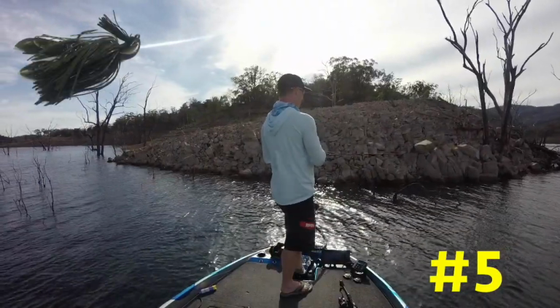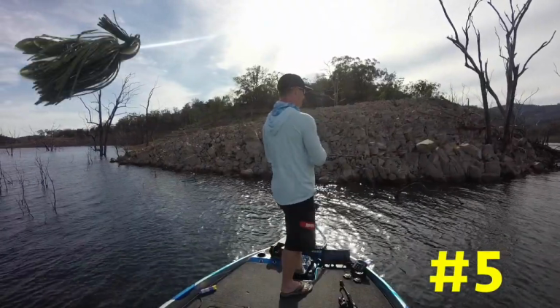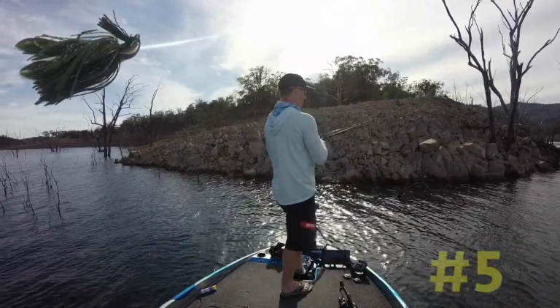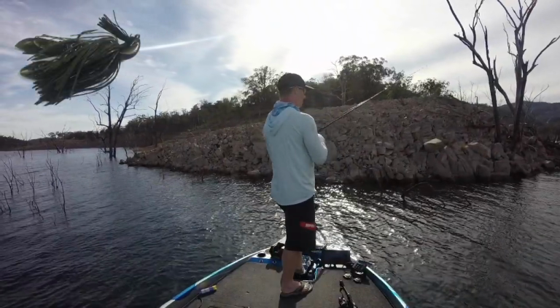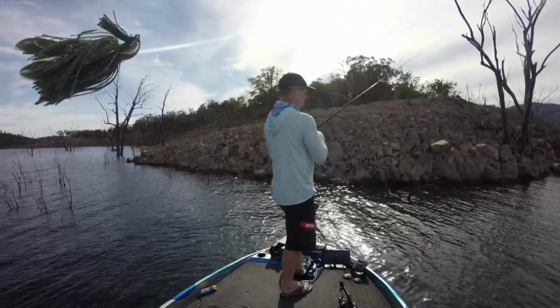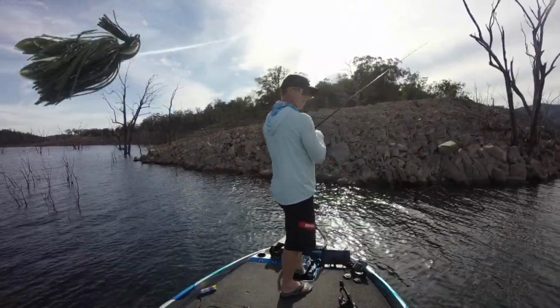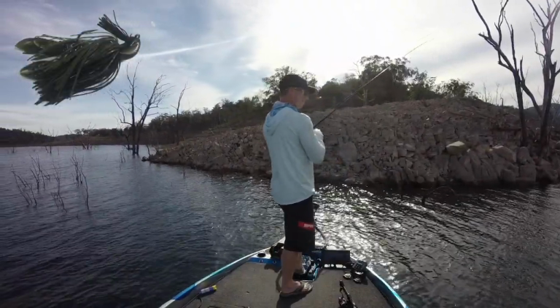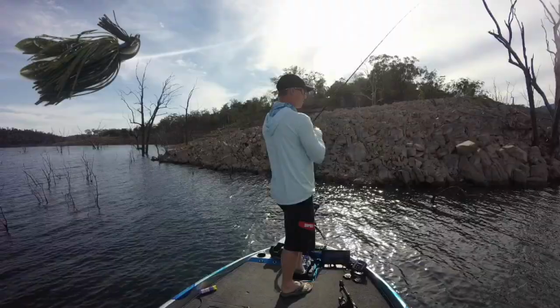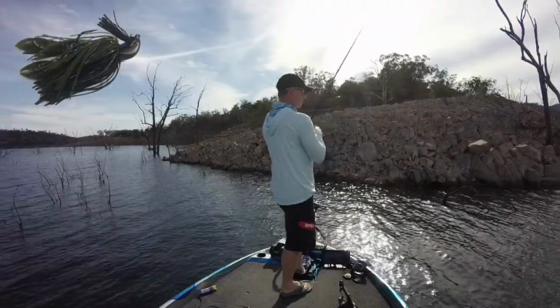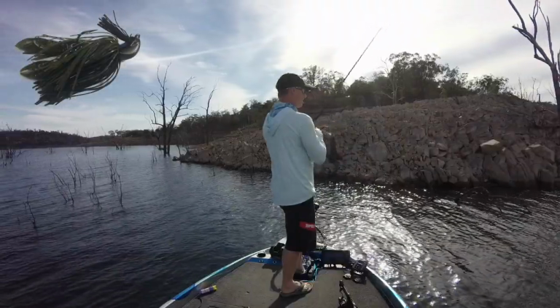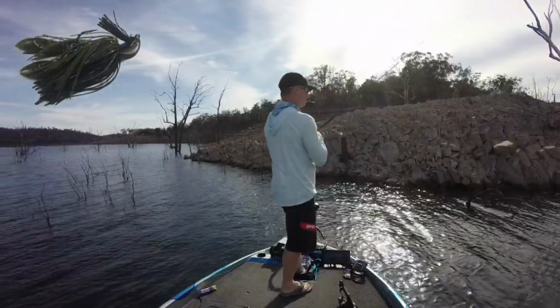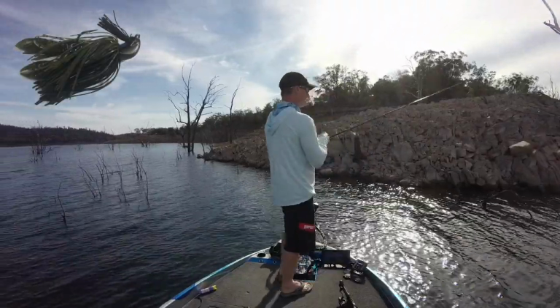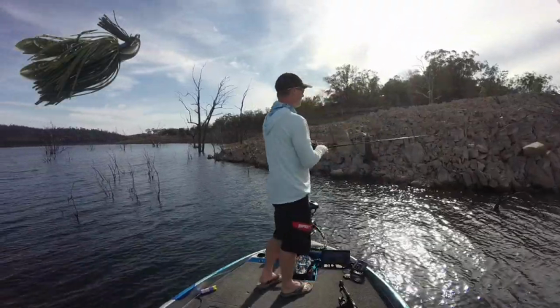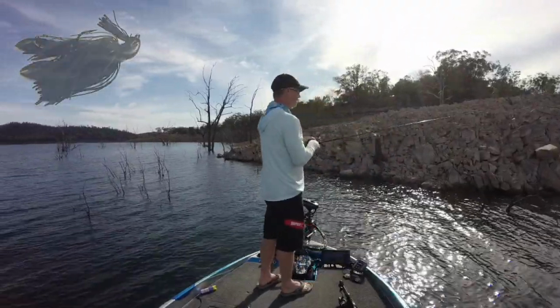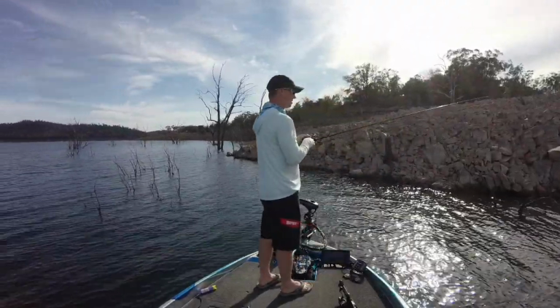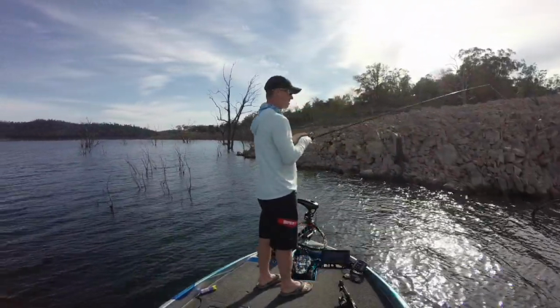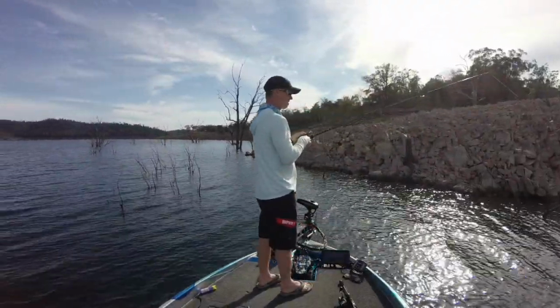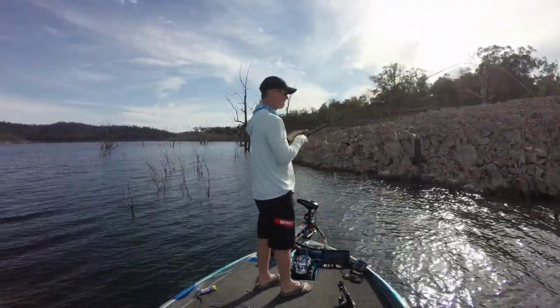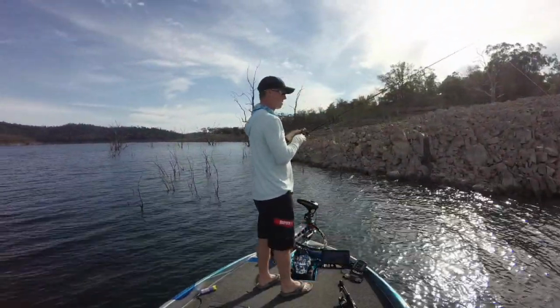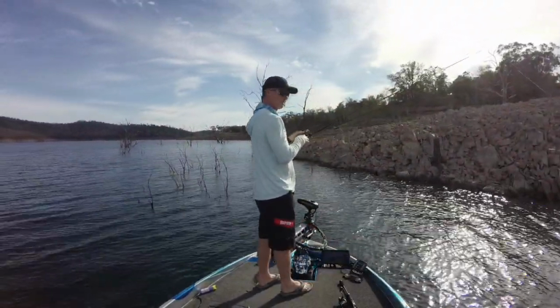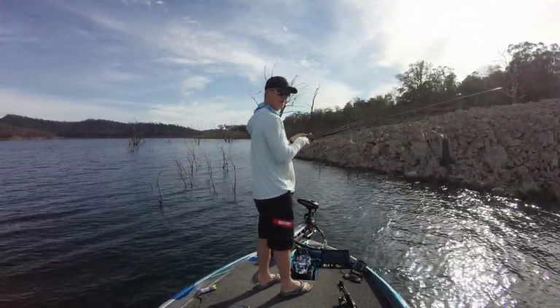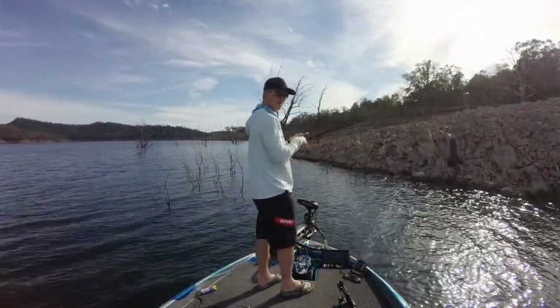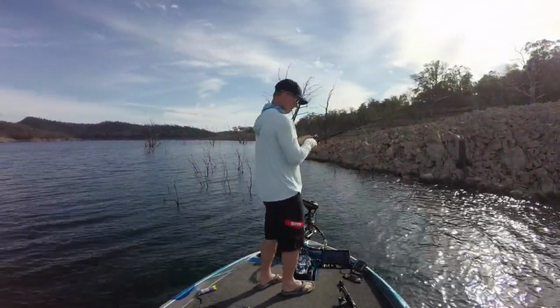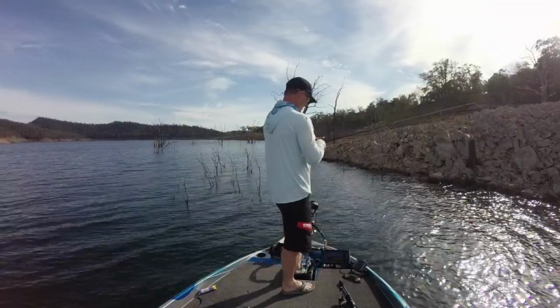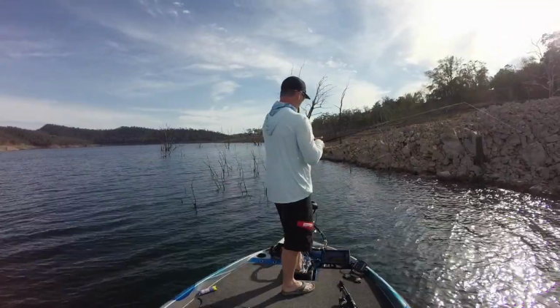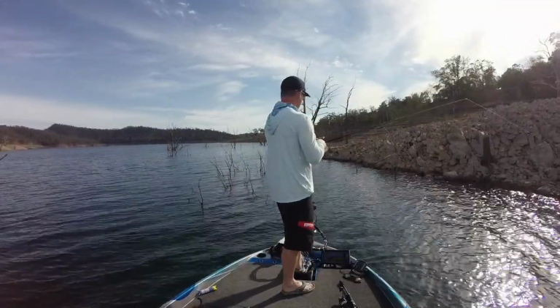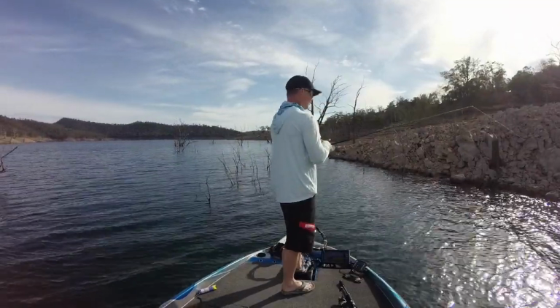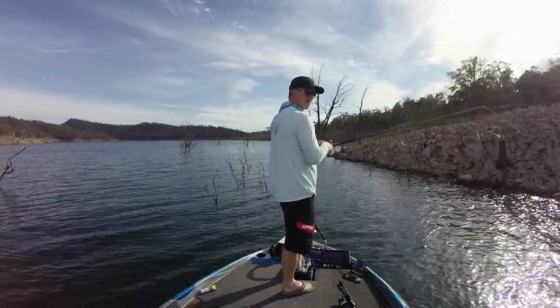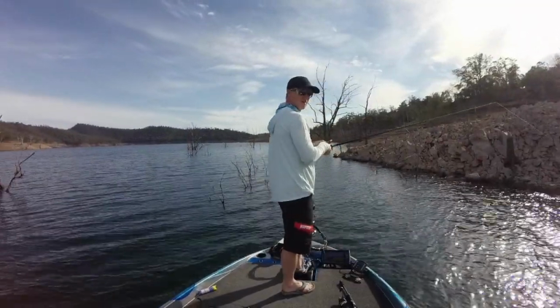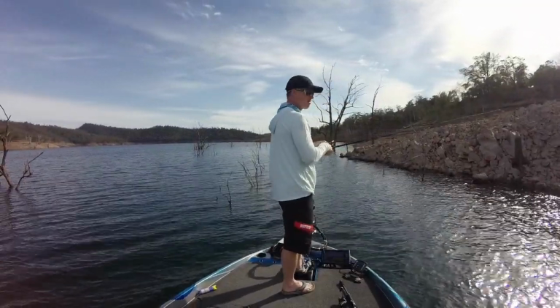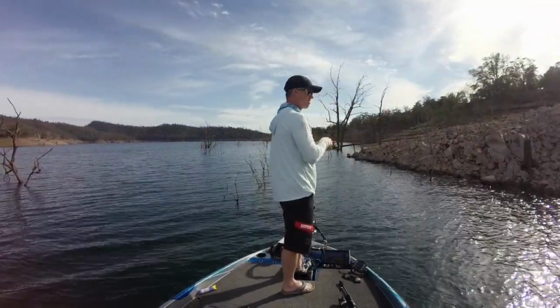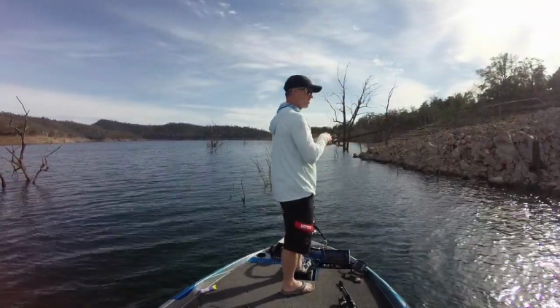You'll notice how slow both myself and most of the field fish these skirted jigs. You just drag it along the bottom, feeling for a bite, and when you do feel that bite, you've got to set those hooks.